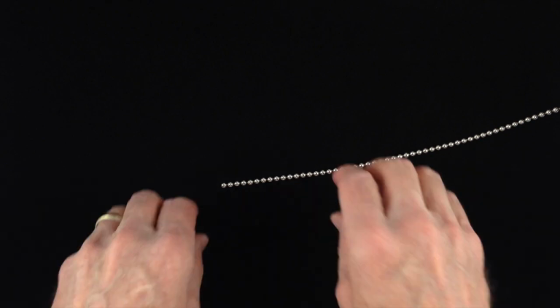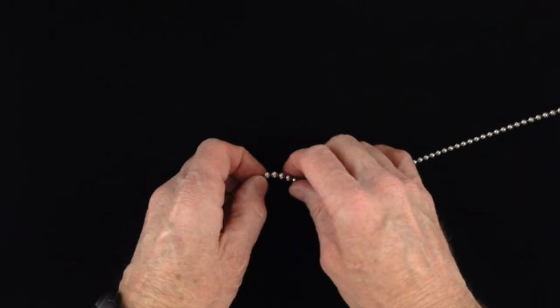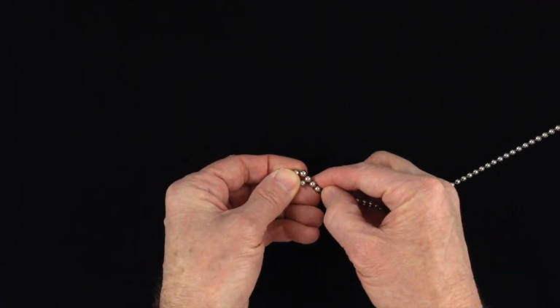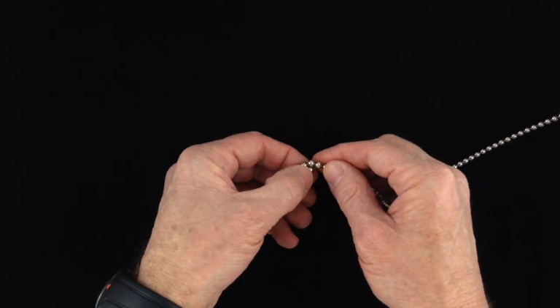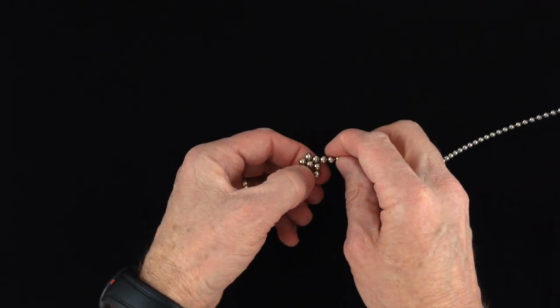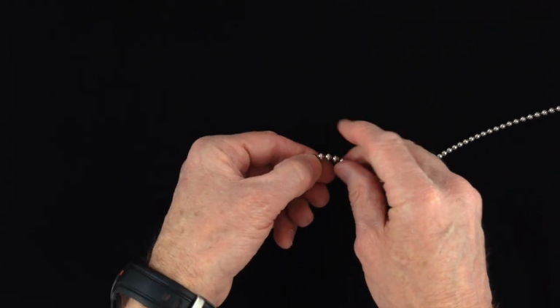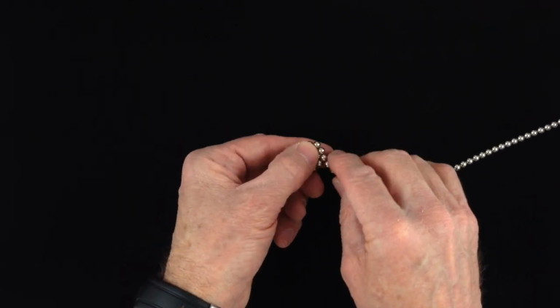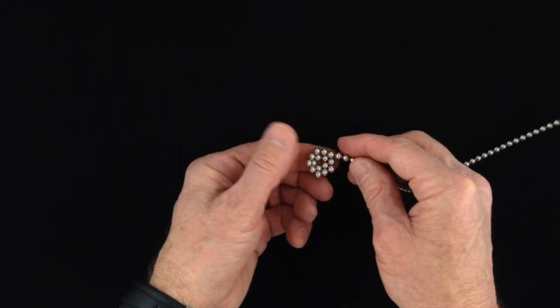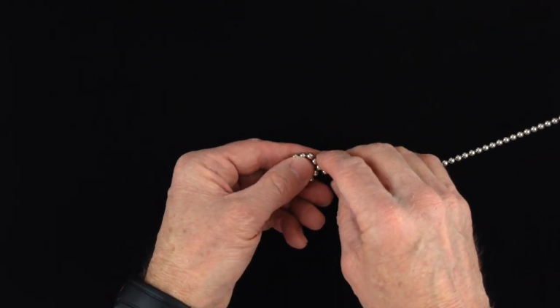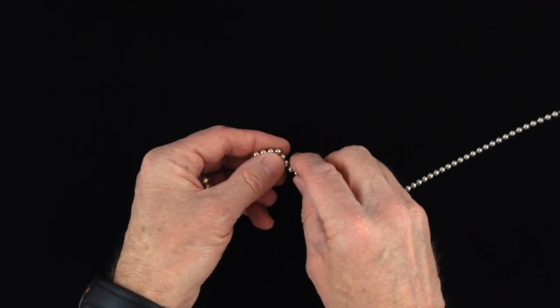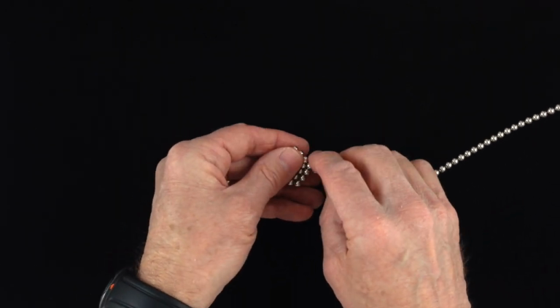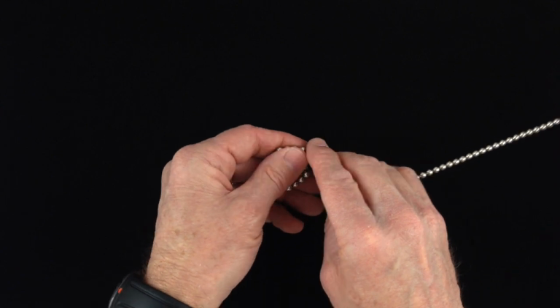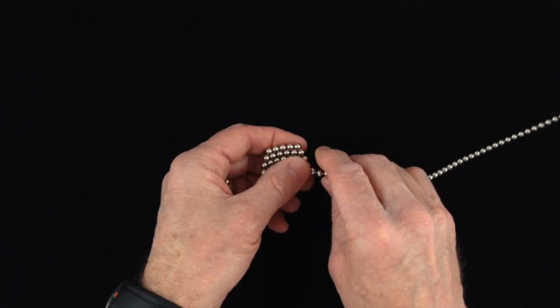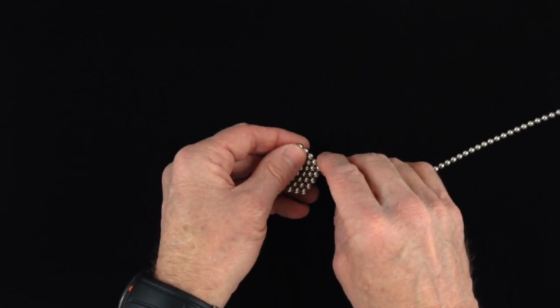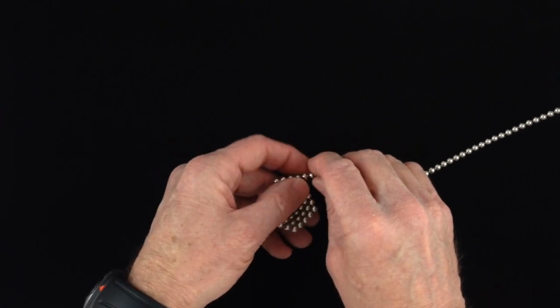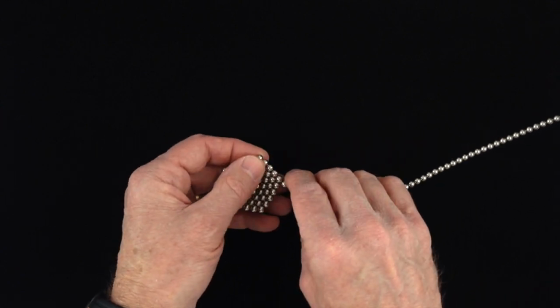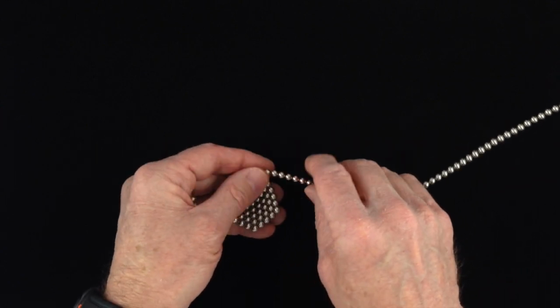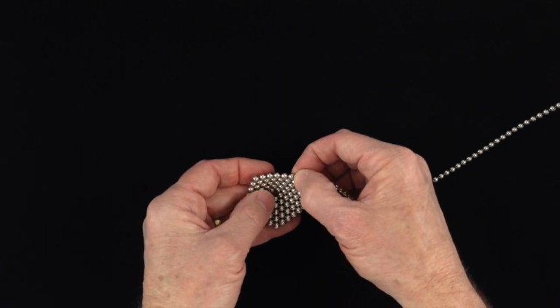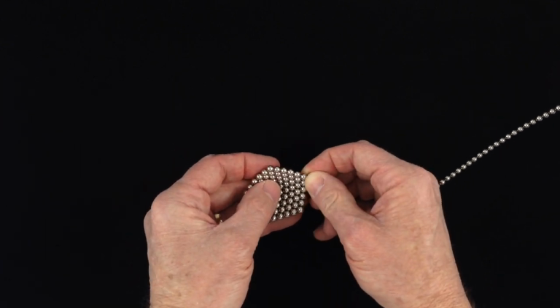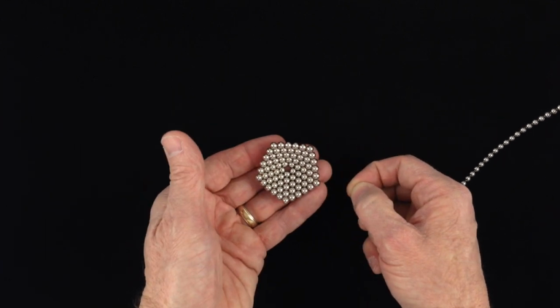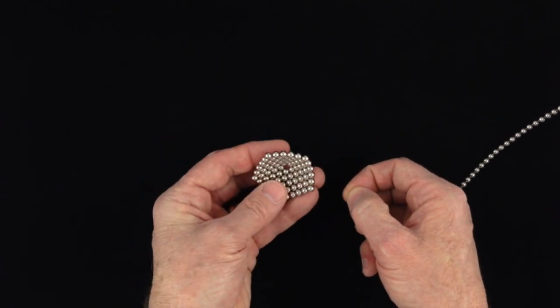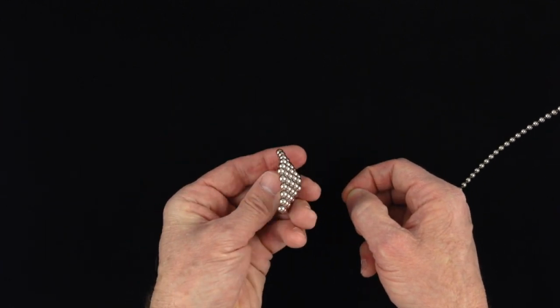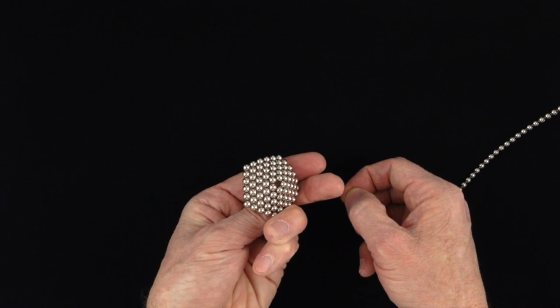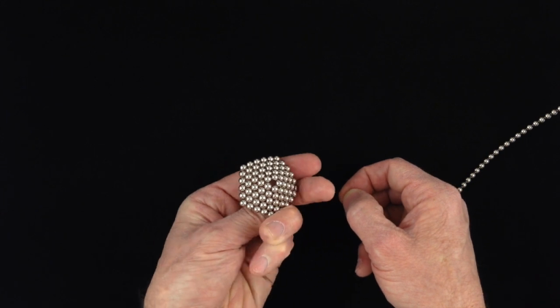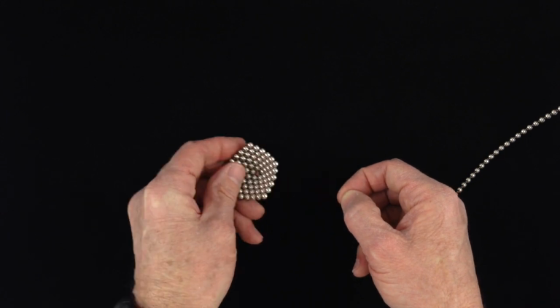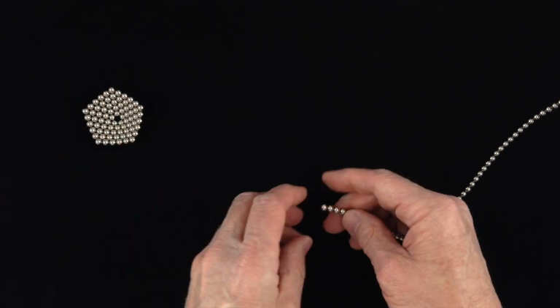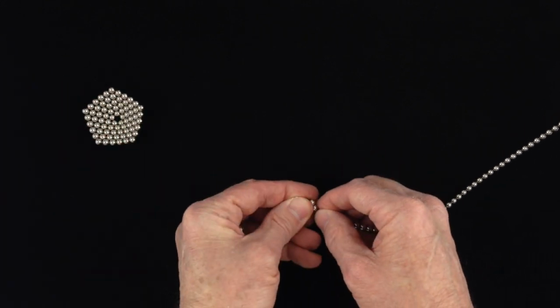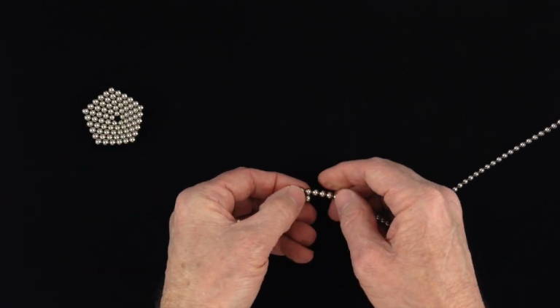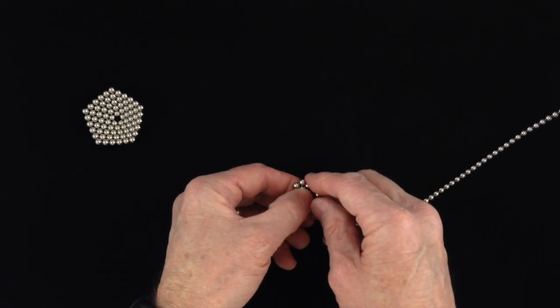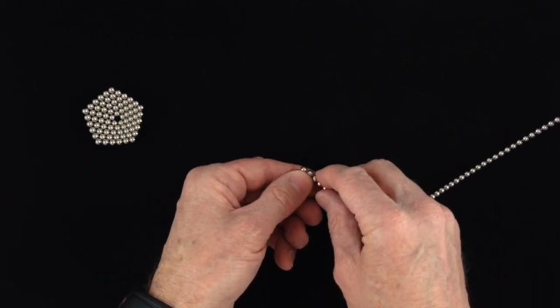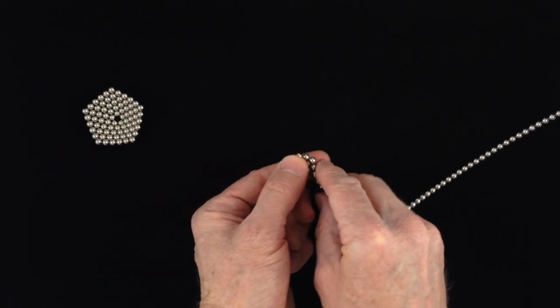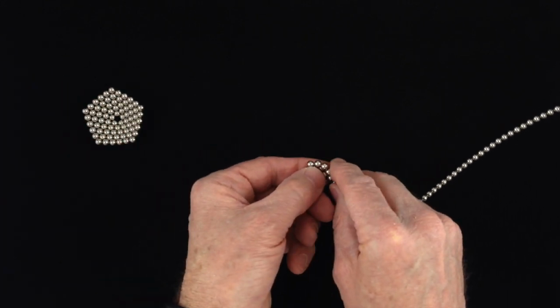Hello everyone. In this video I build a spinning top out of 177 Zen magnets. I show how it can spin for over four minutes and show how it explodes when it spins too fast to hold itself together.